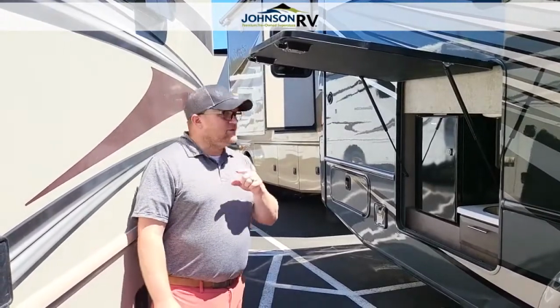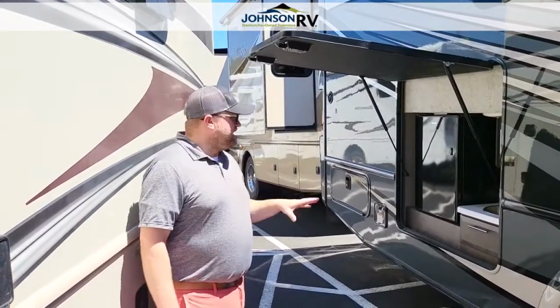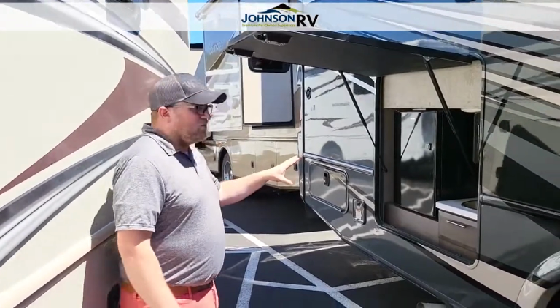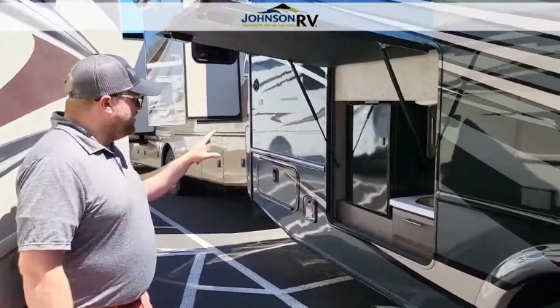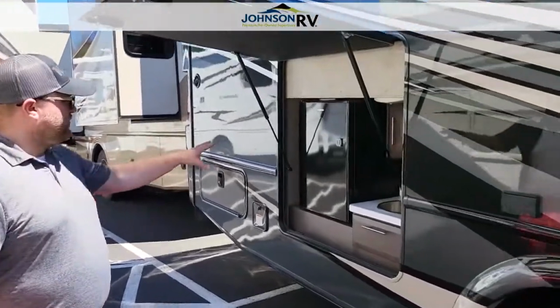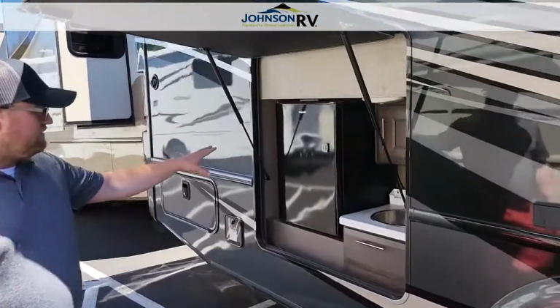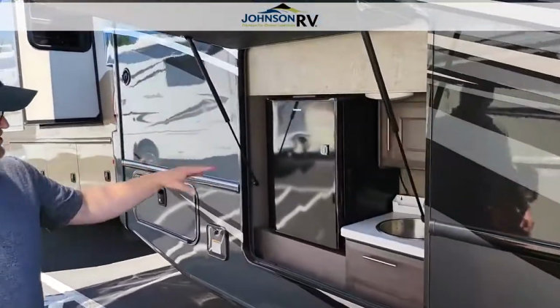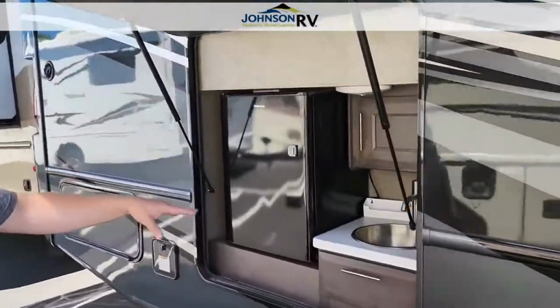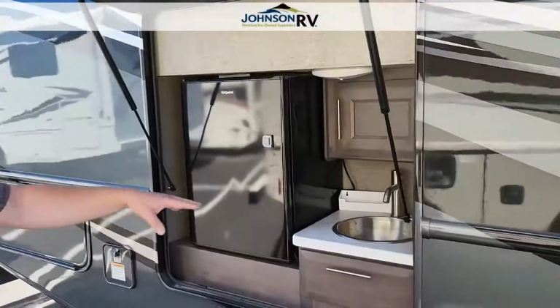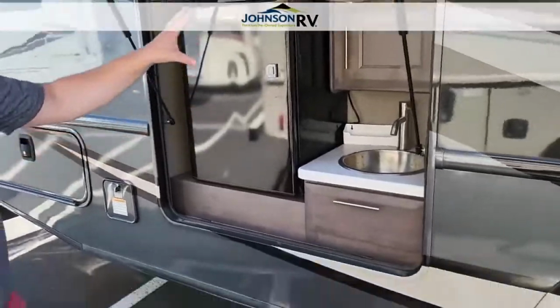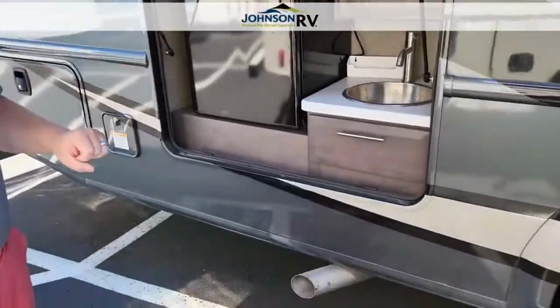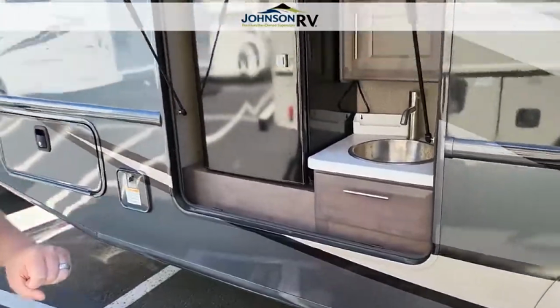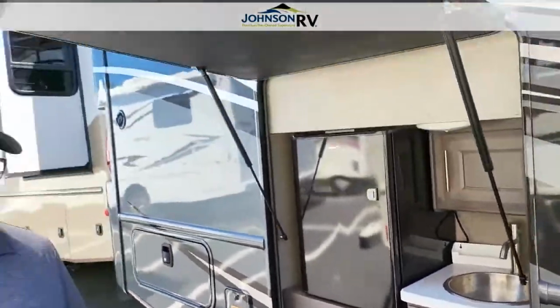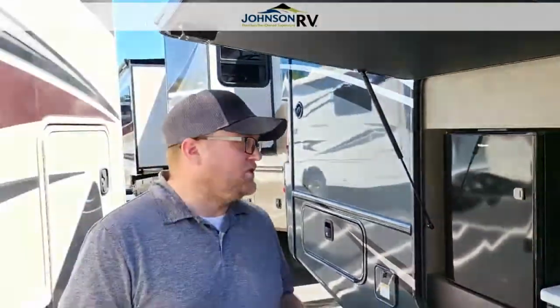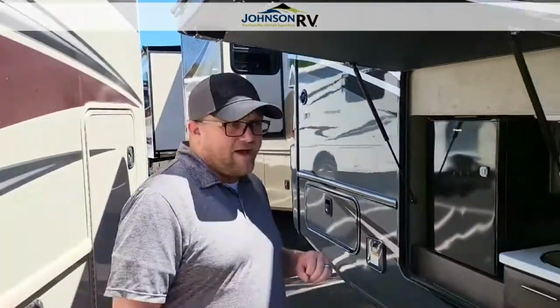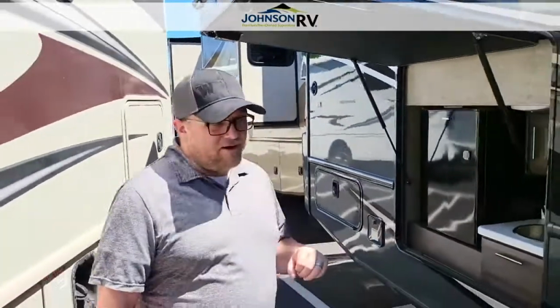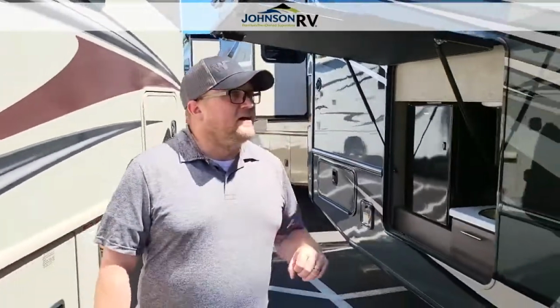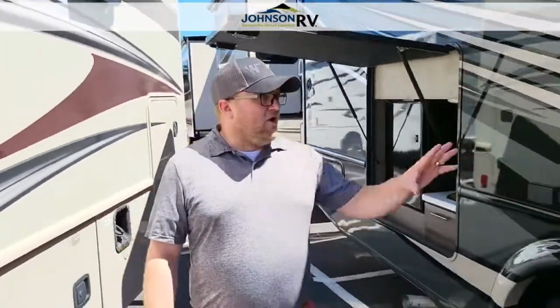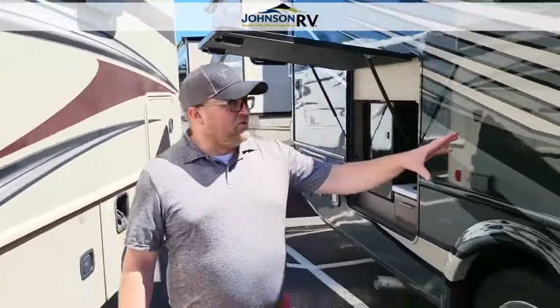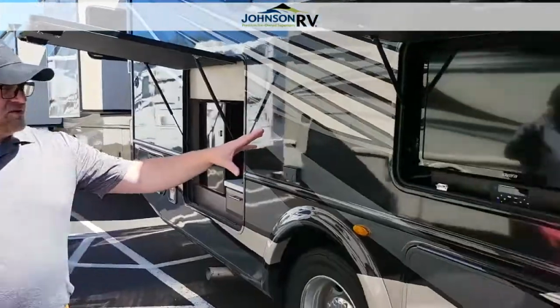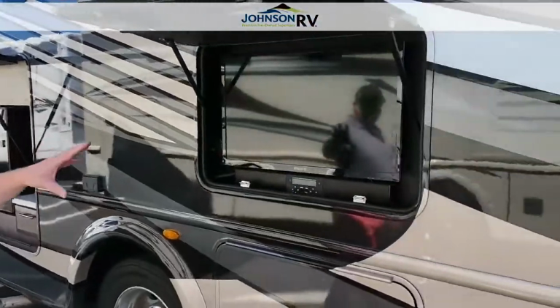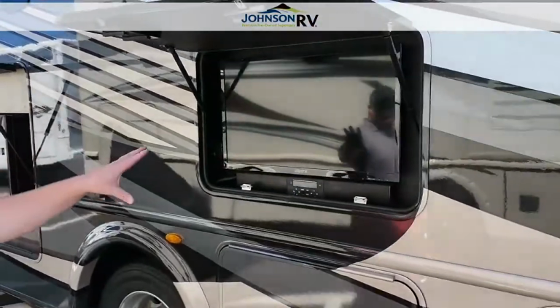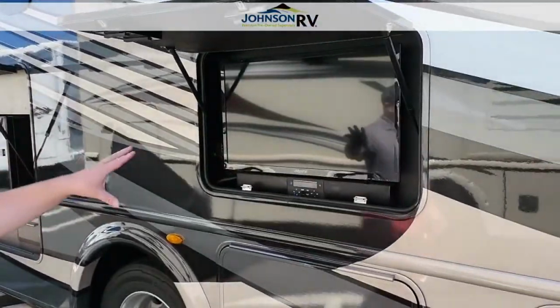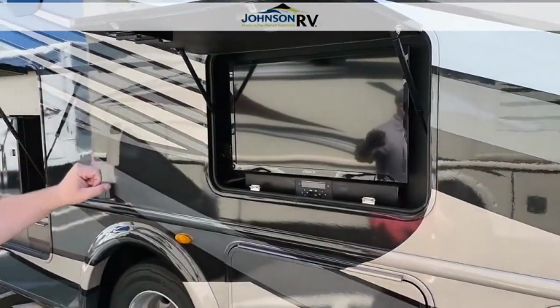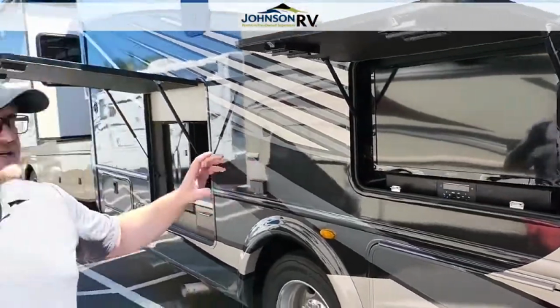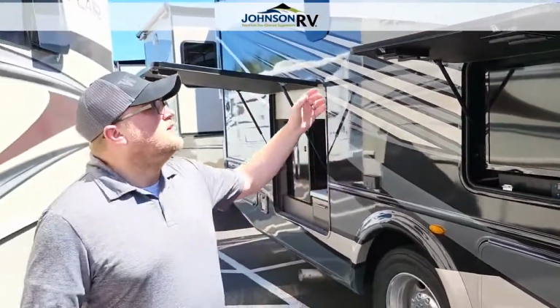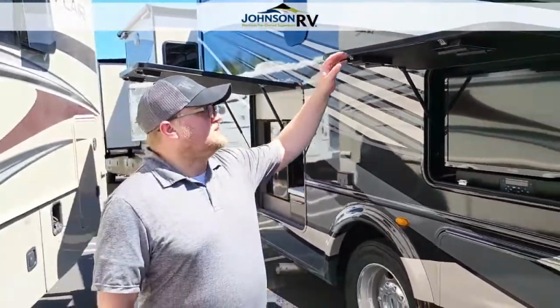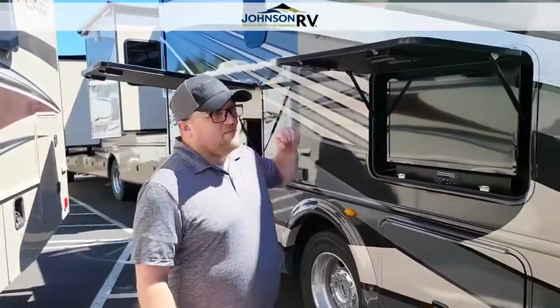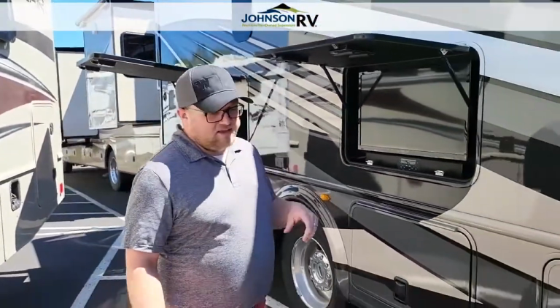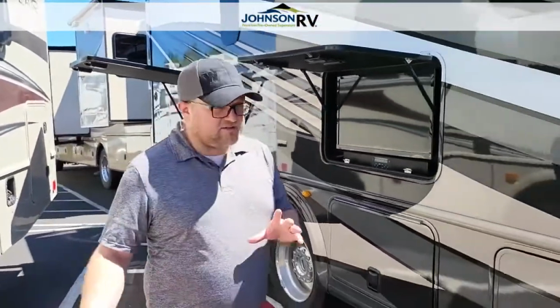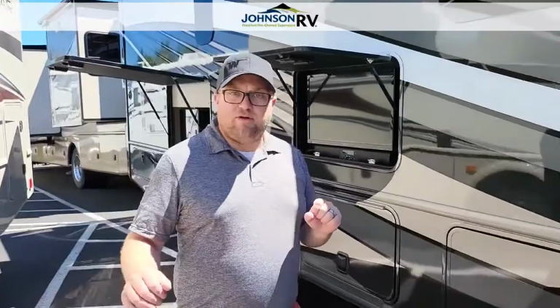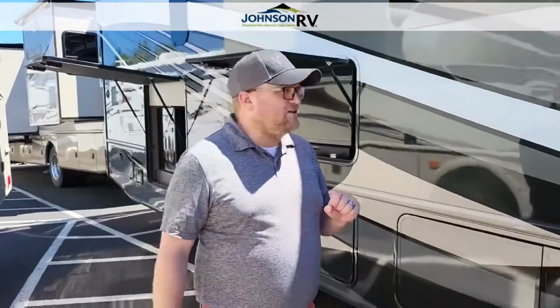I'm going to start right here at the wet bar. We've got a mini fridge and a sink outside, so you can mix up your cocktails when you're out having fun. You can also bring your TV to the party outside, watch the game, get the kids outside — whatever you need to do.